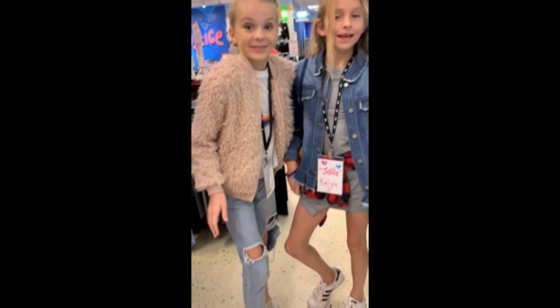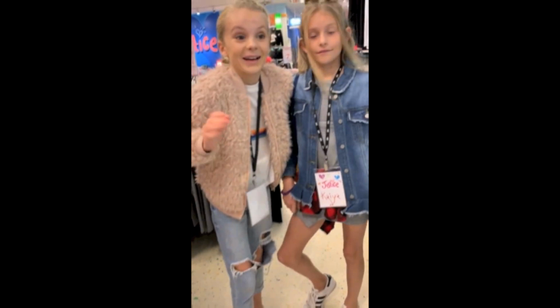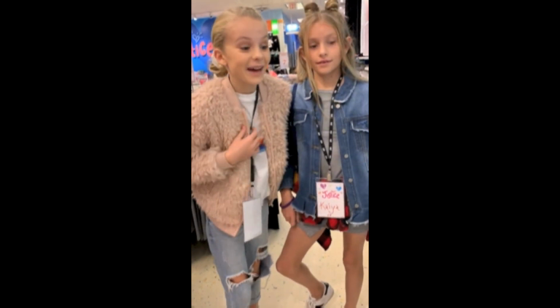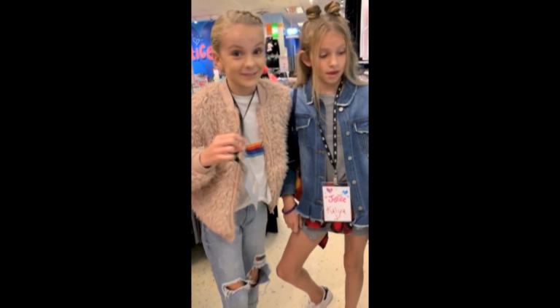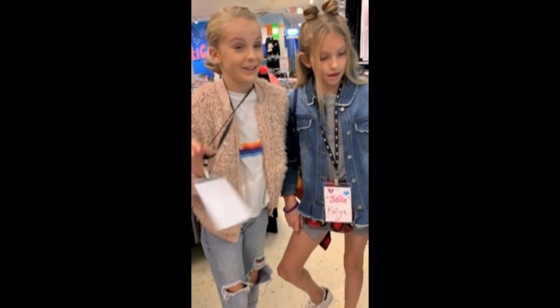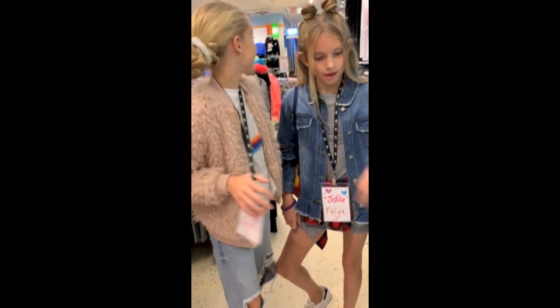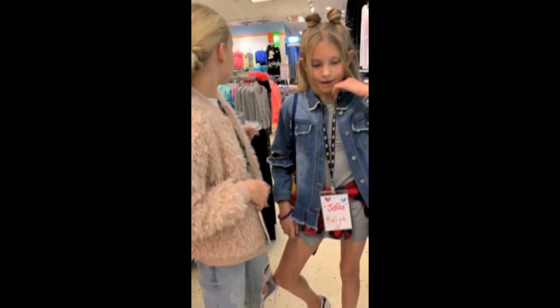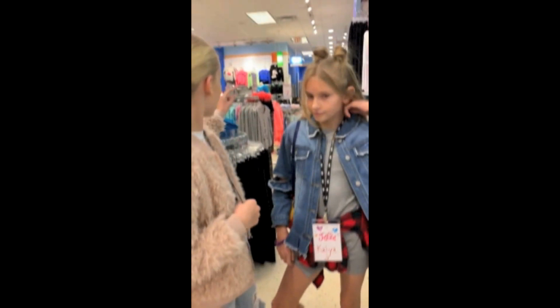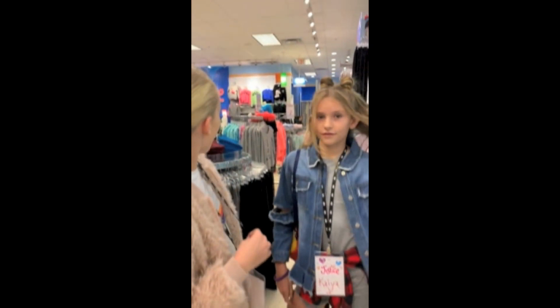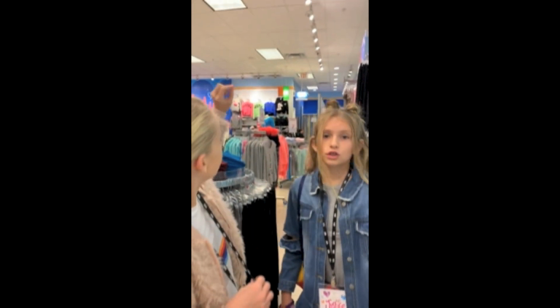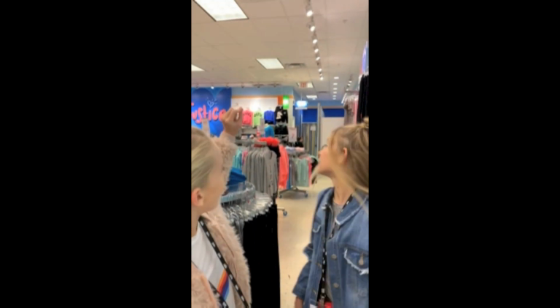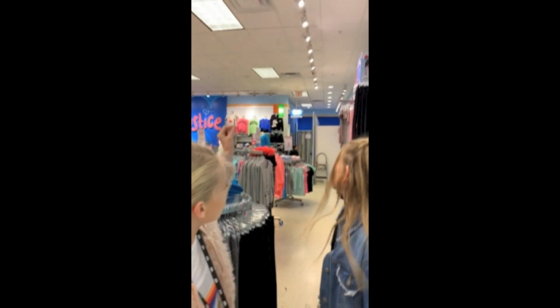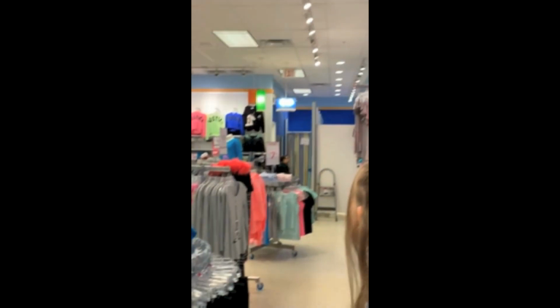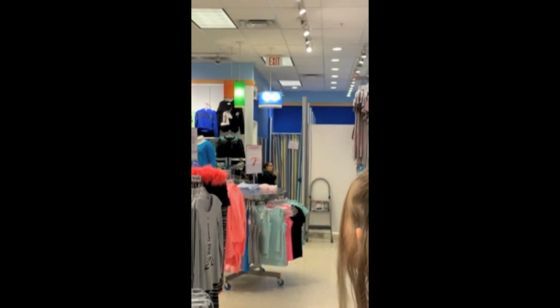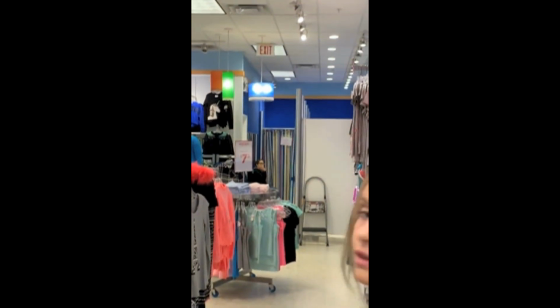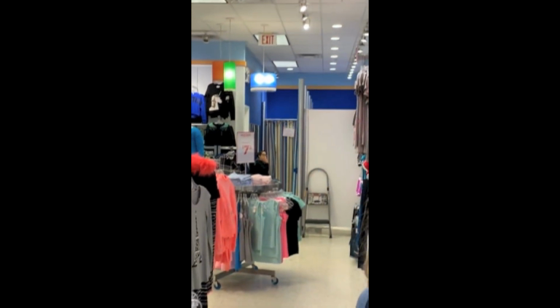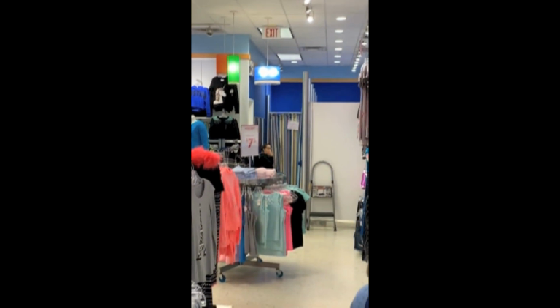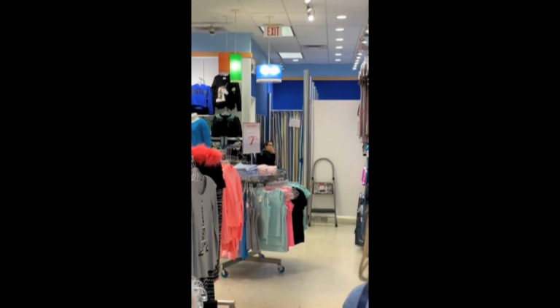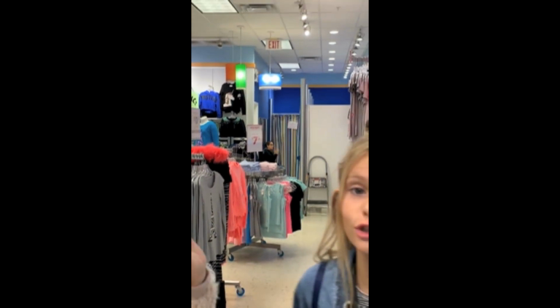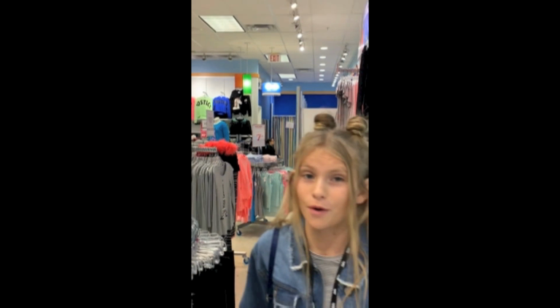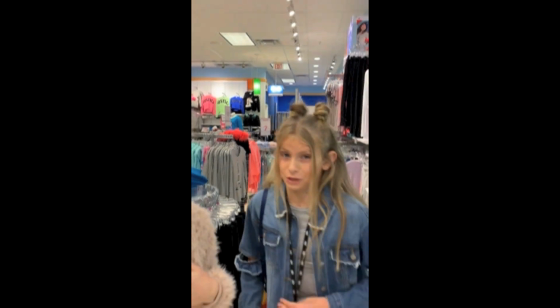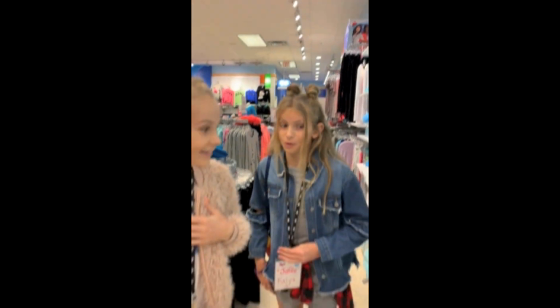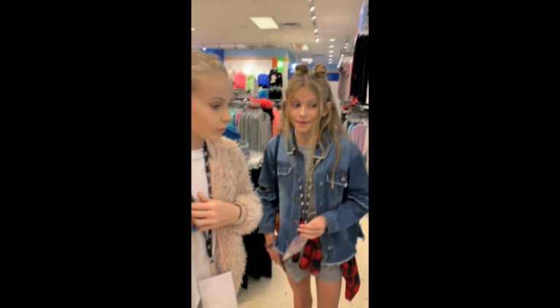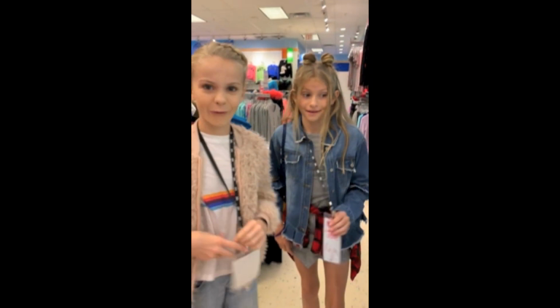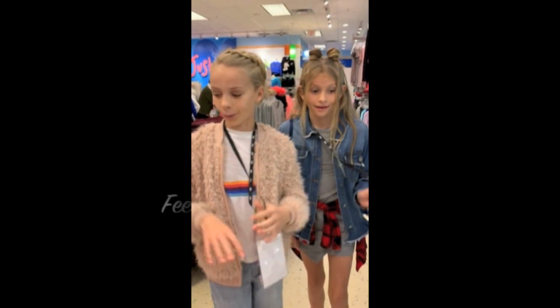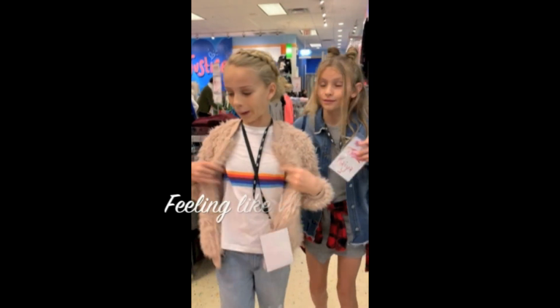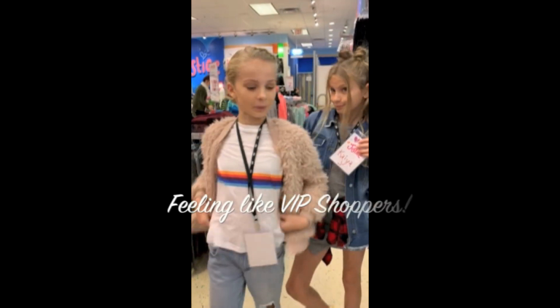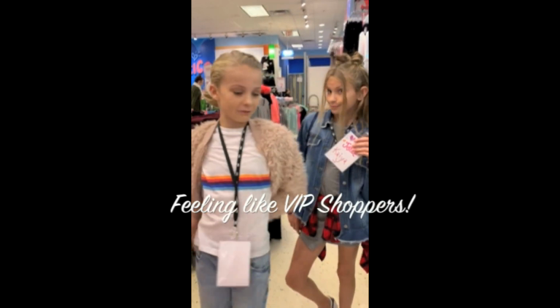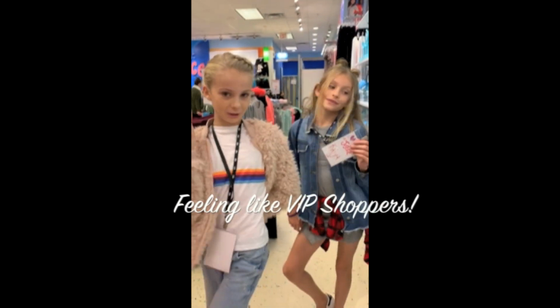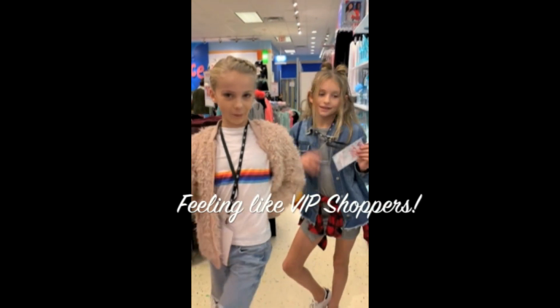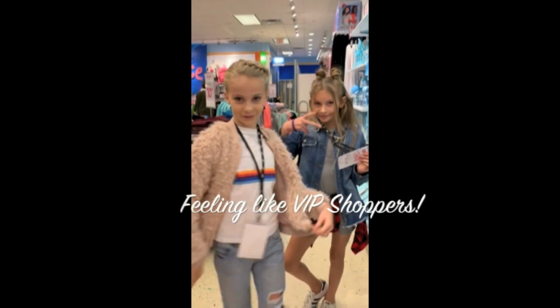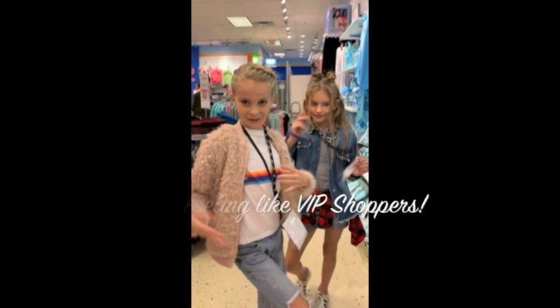Guys, we have our lanyards and if you feel the back you can see Jayden and Kaya on them. I feel so official — we're like VIP shoppers over here.